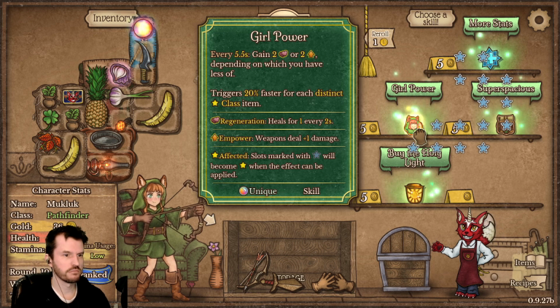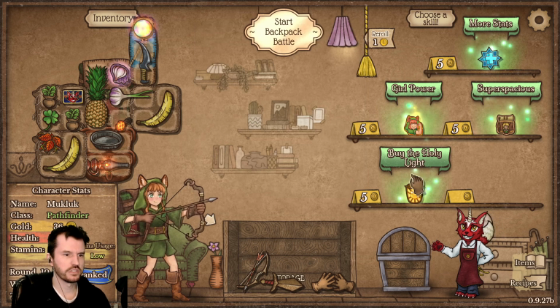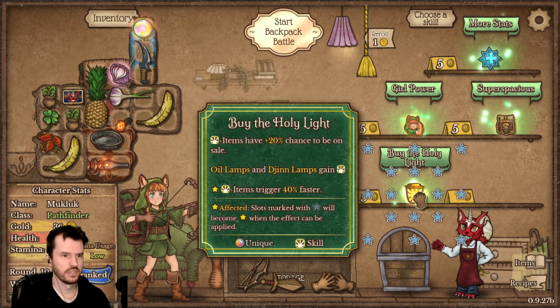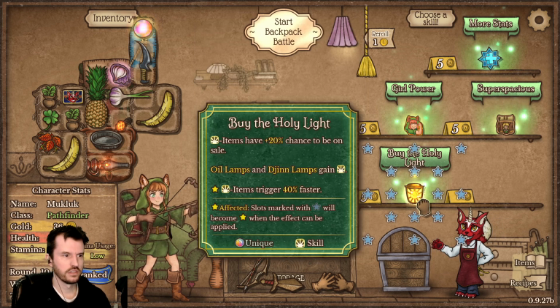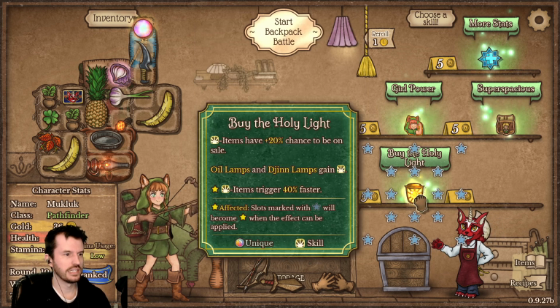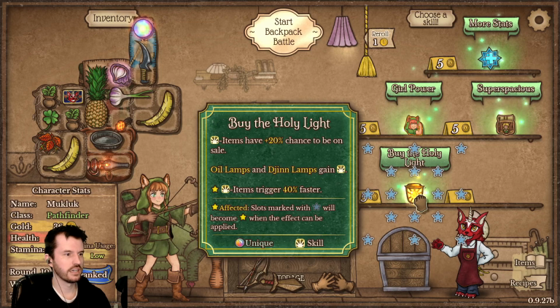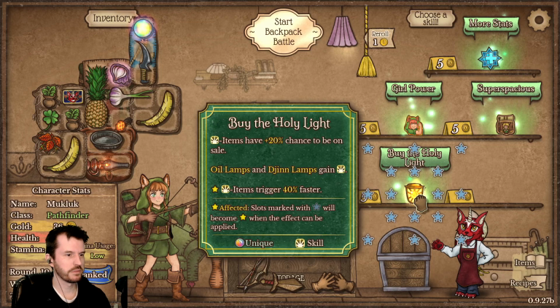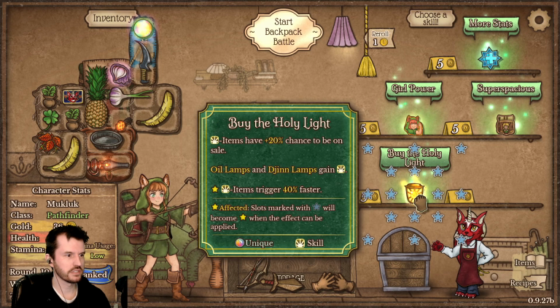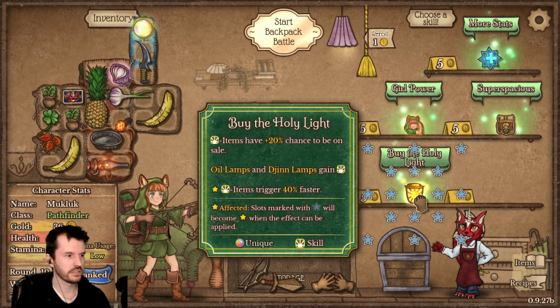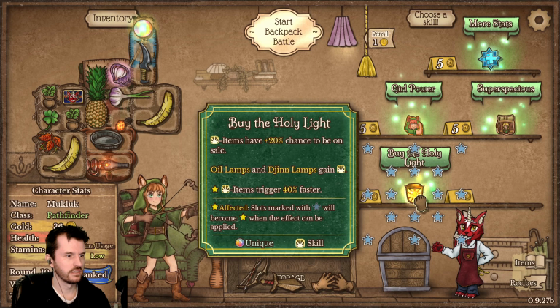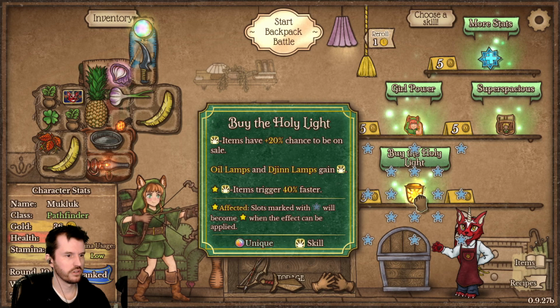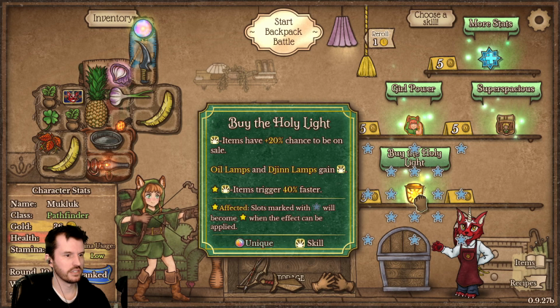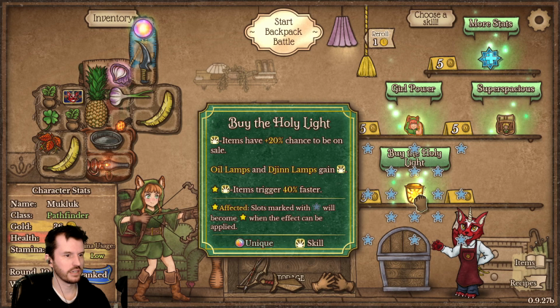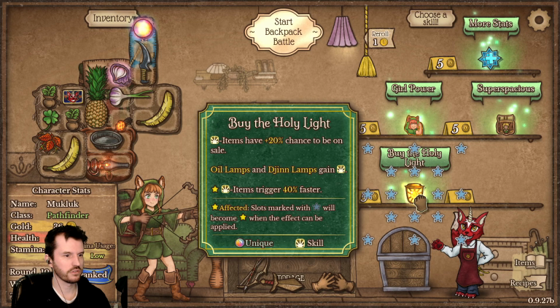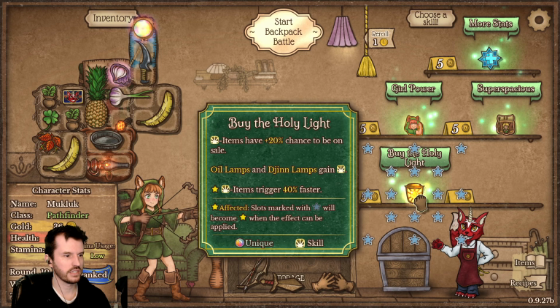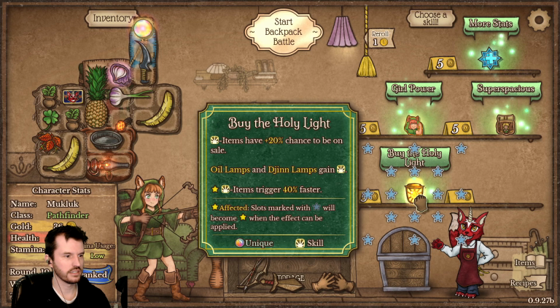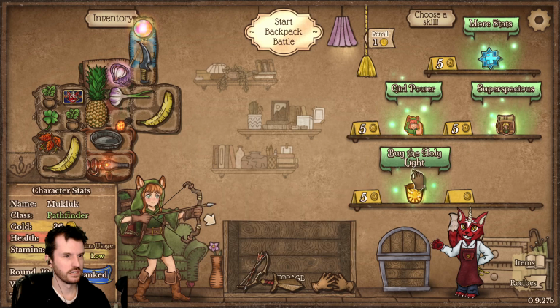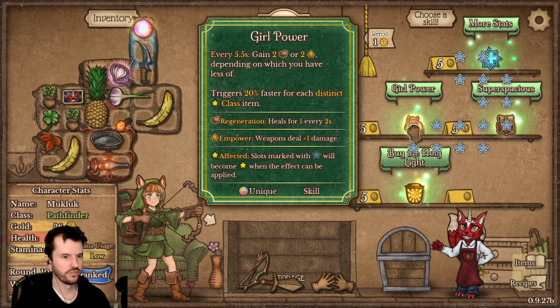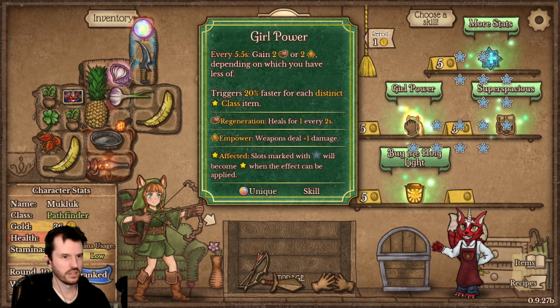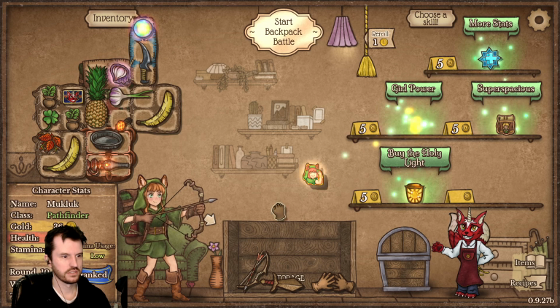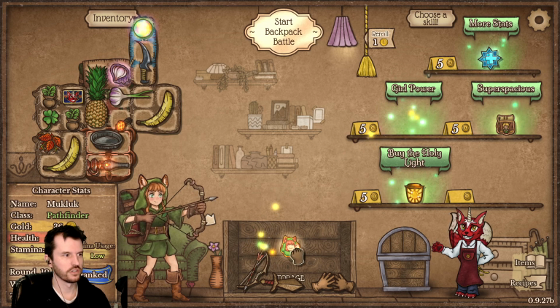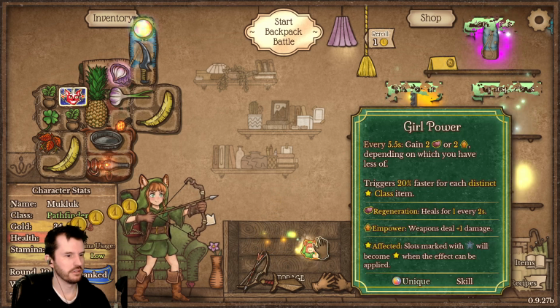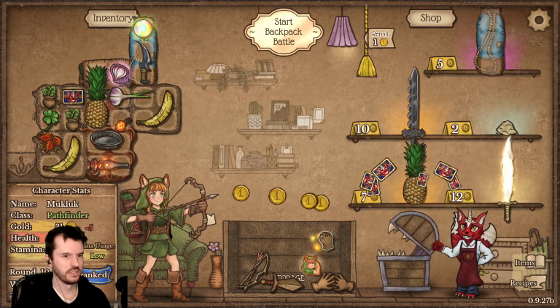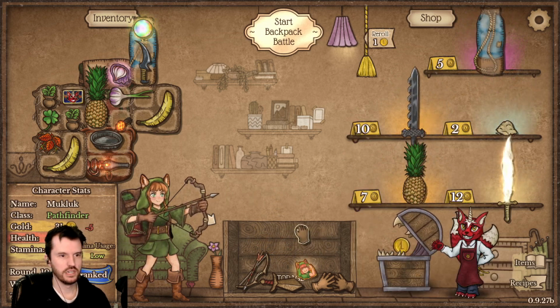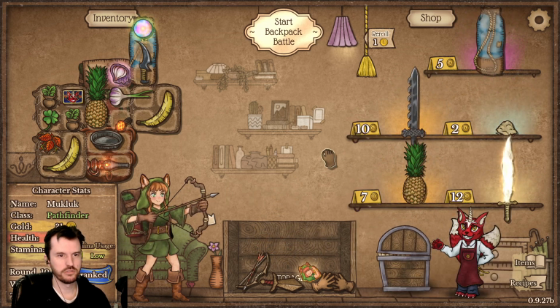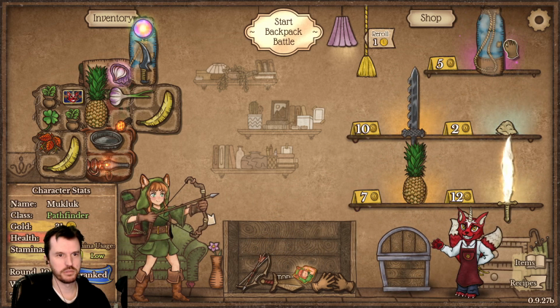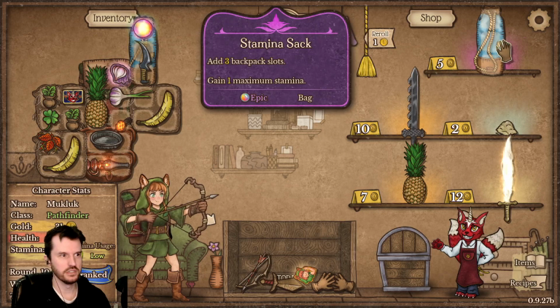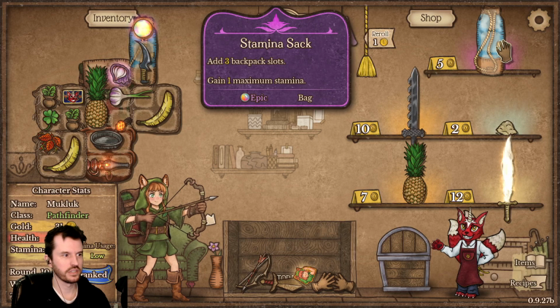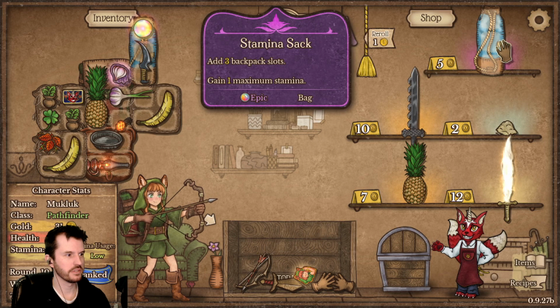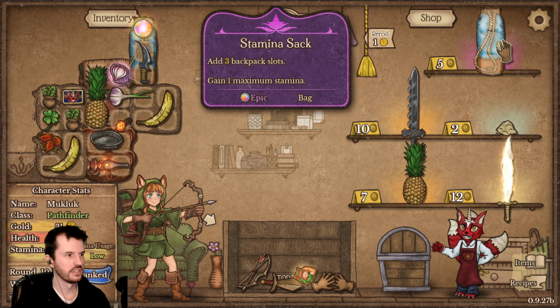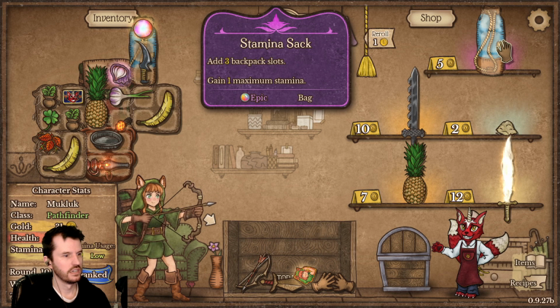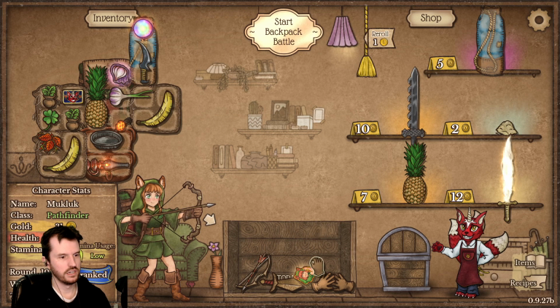Oh, that regen triggers 20% faster for each distinct class item — that's actually pretty good. The holy light items have plus 20% chance to be on sale, oil lamps and gin lamps. Let's get Girl Power. Would love a bag to put it in though.